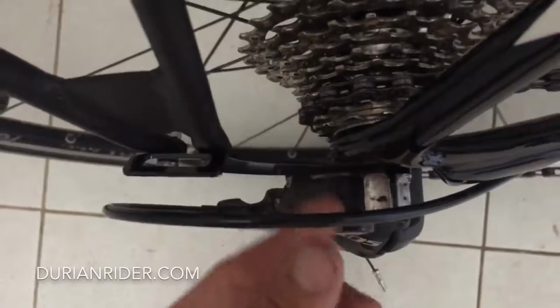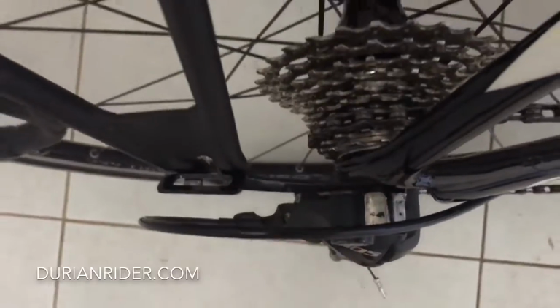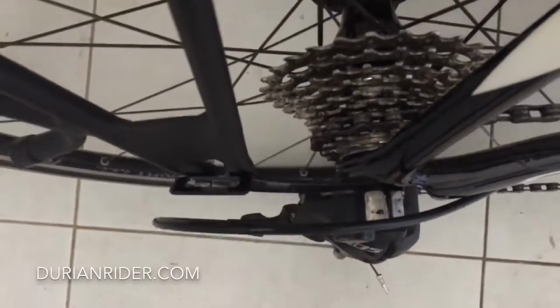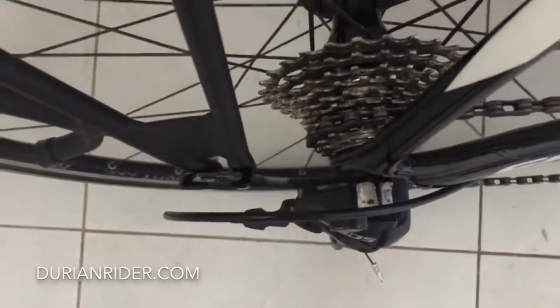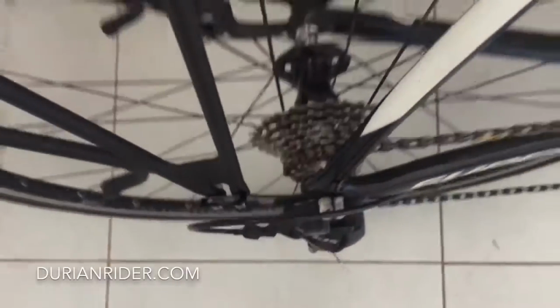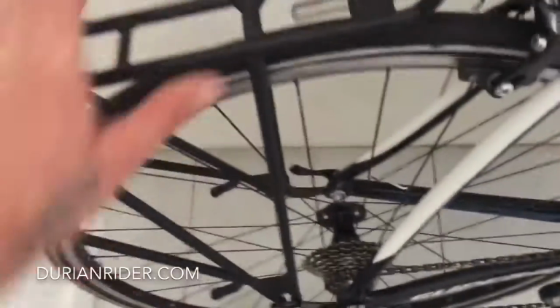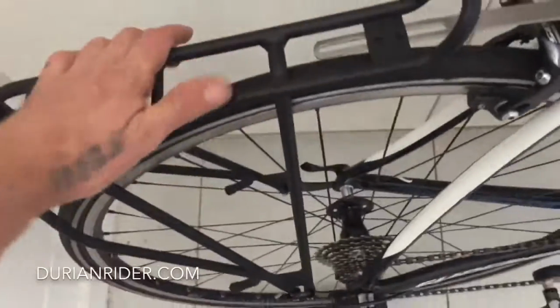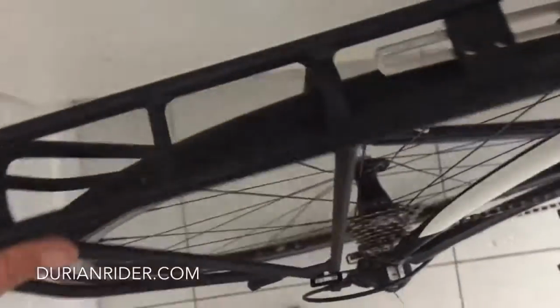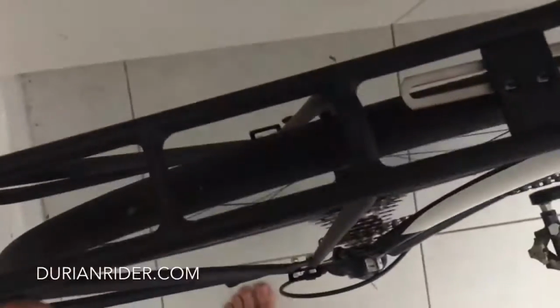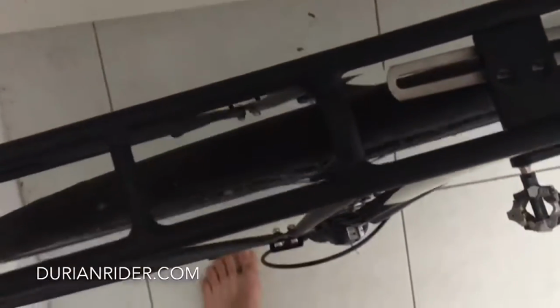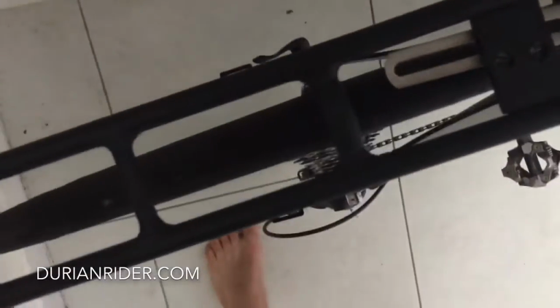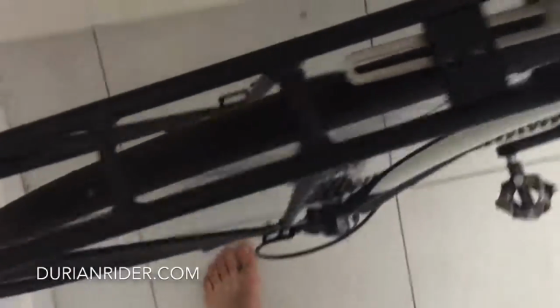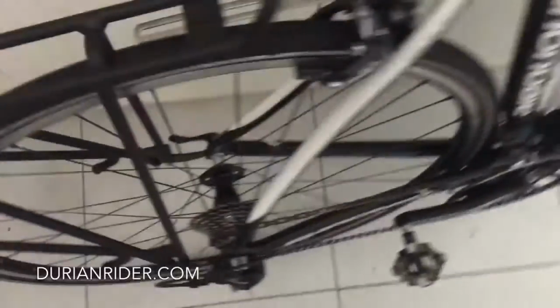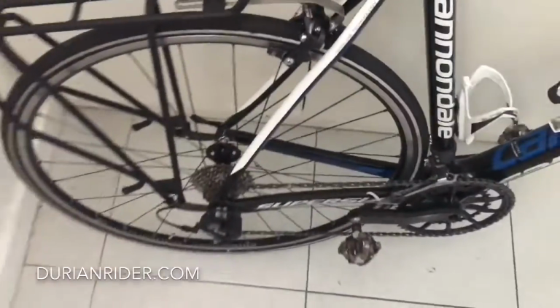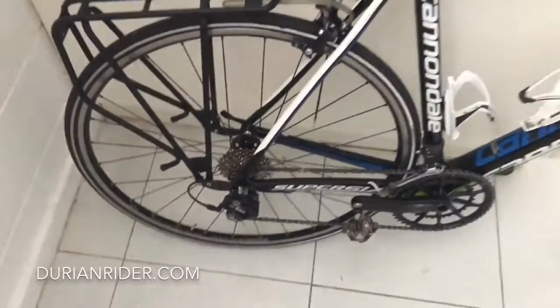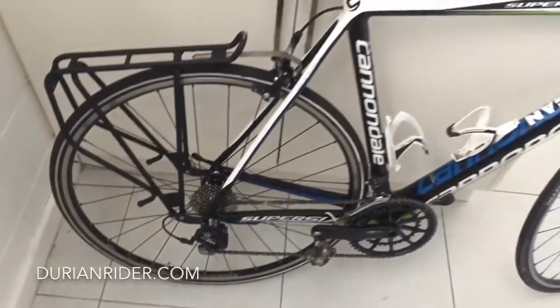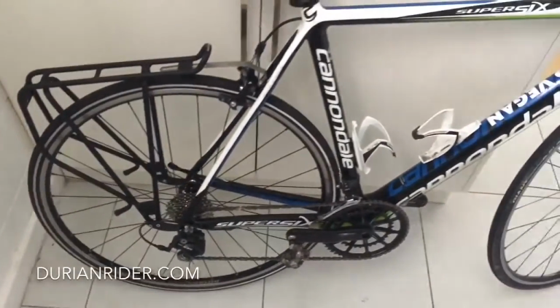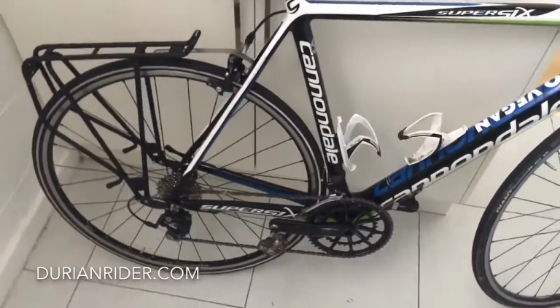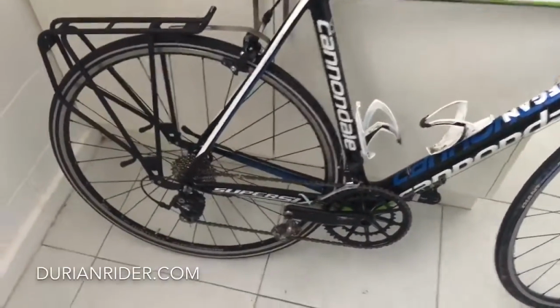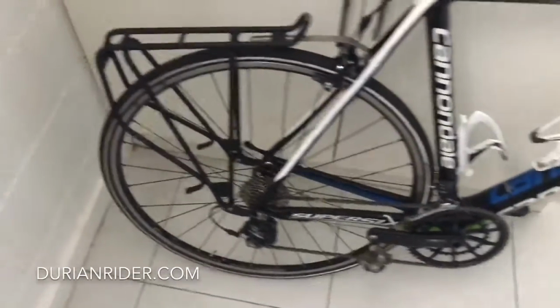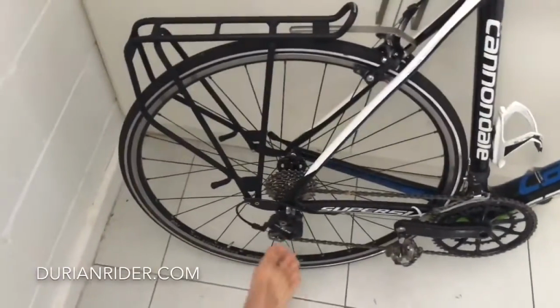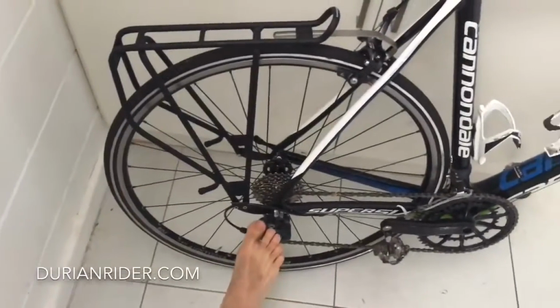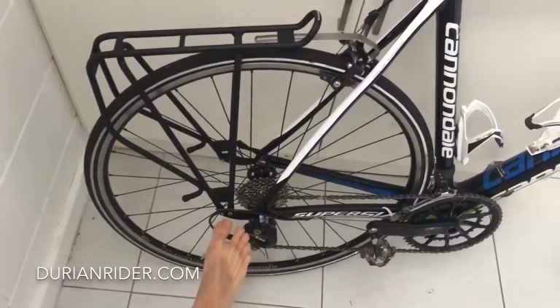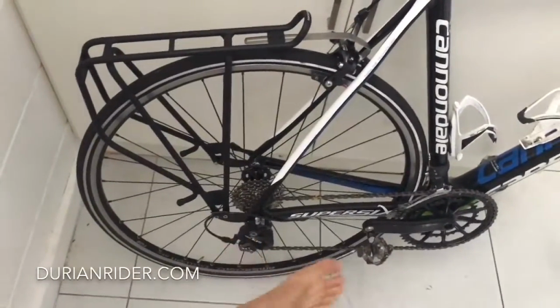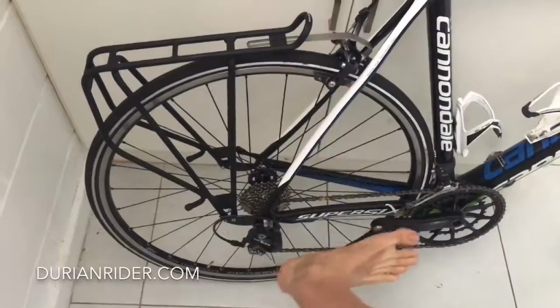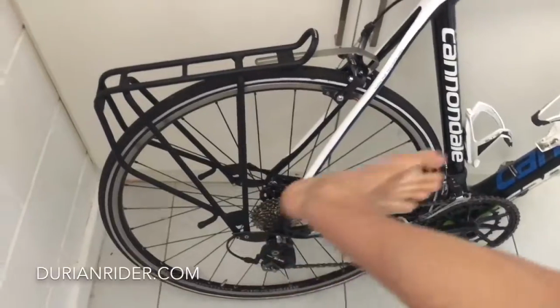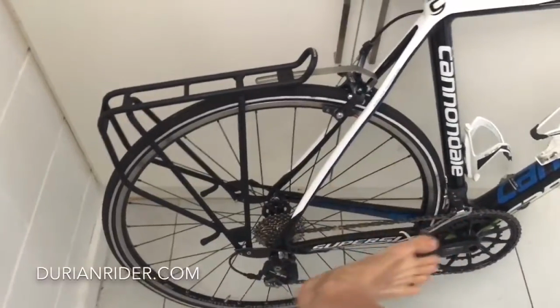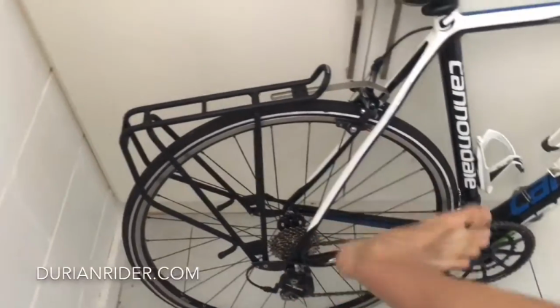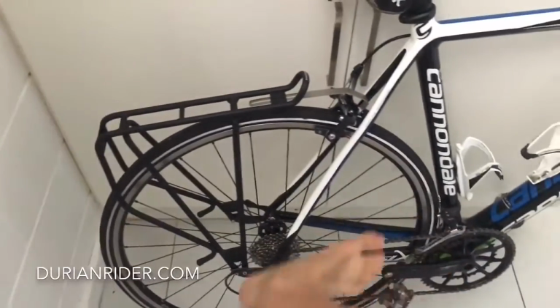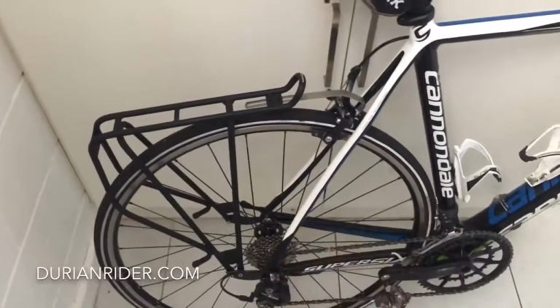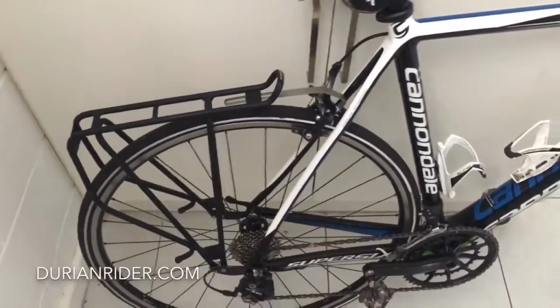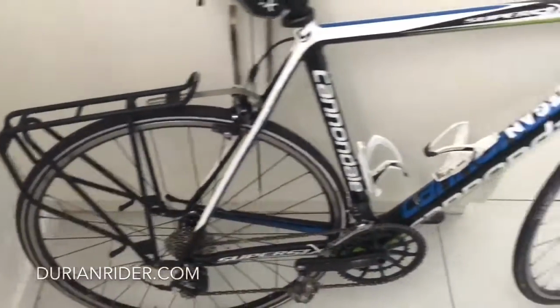But it should fit 99% of road bikes and it's a pretty streamlined setup. It's got a 50 kilo rating and it has this little heel extension, so when you're pedaling at a crisp cadence, you're not going to hit your heels on your bags.